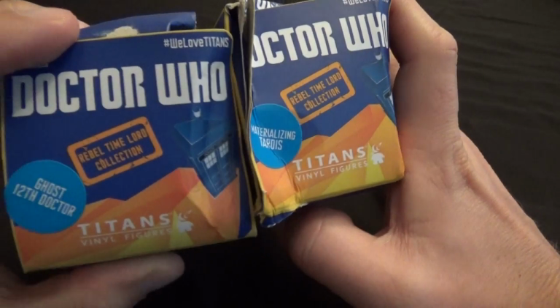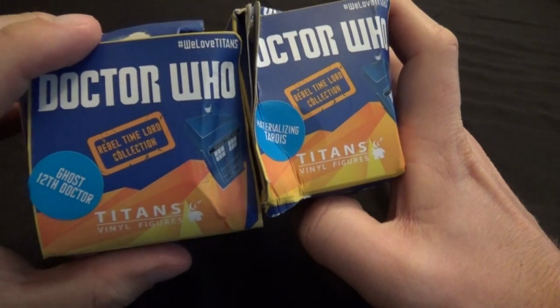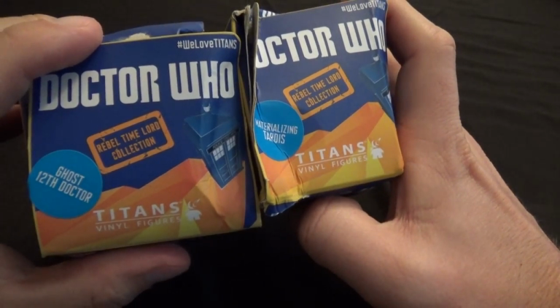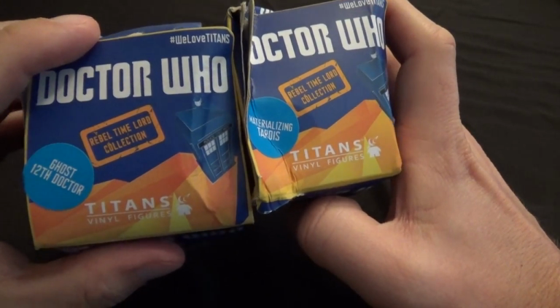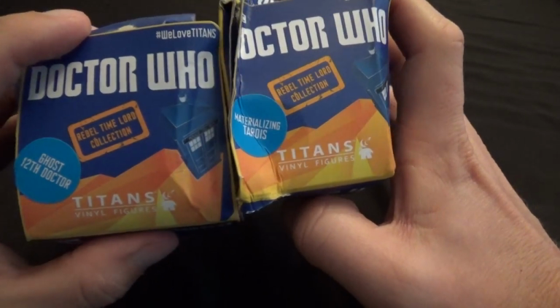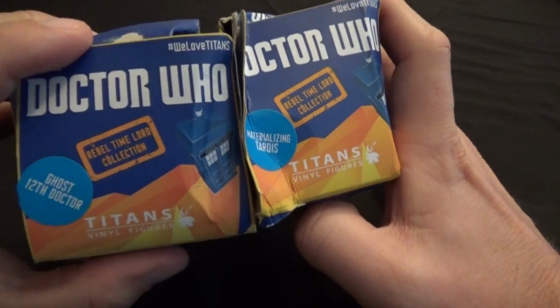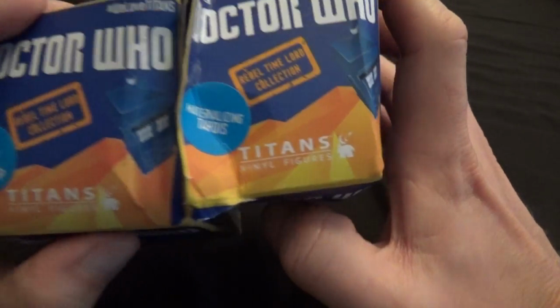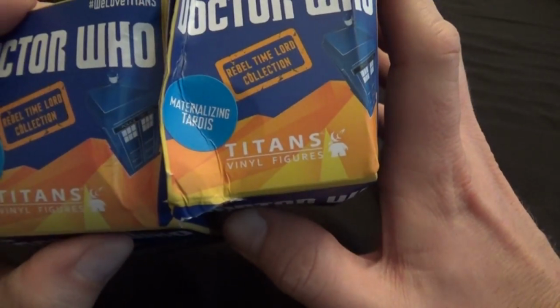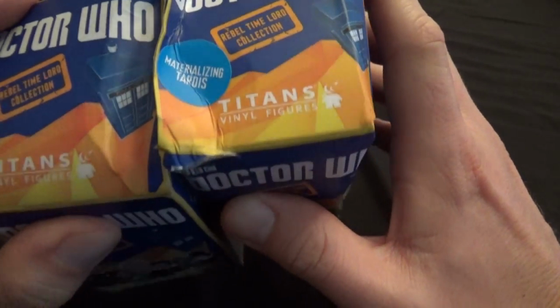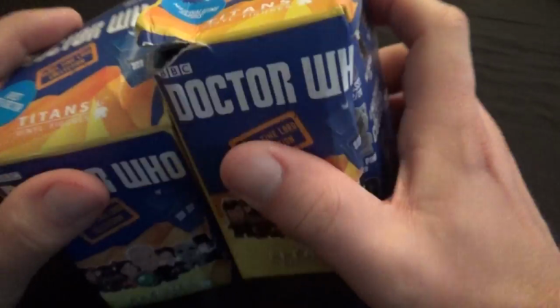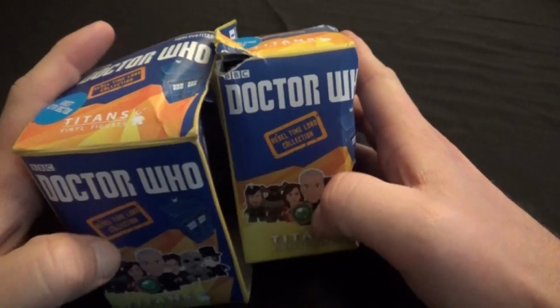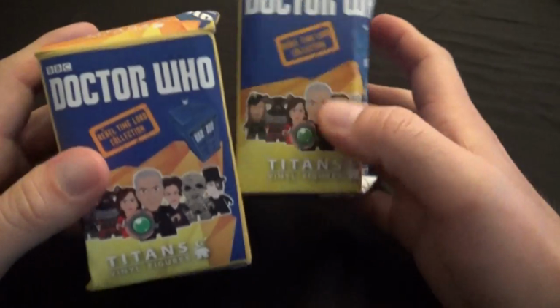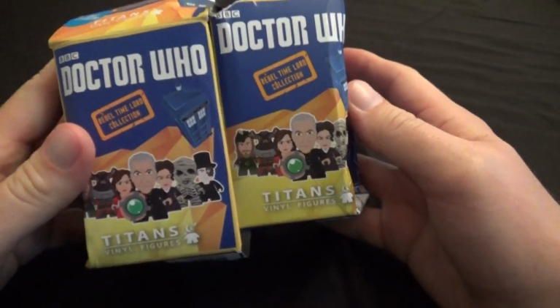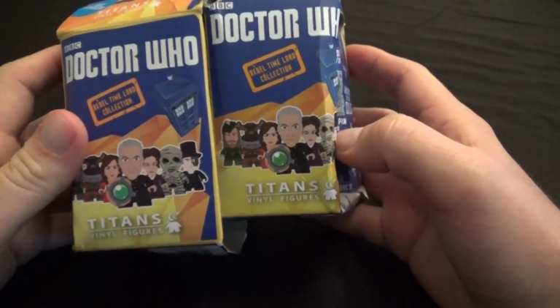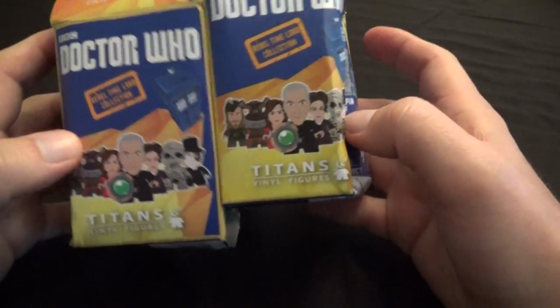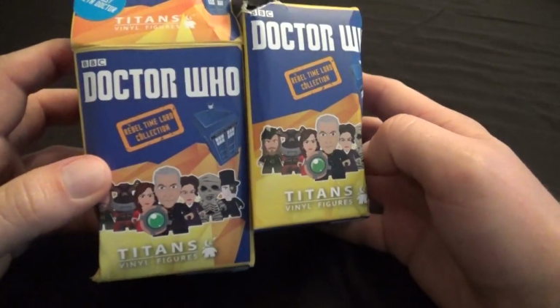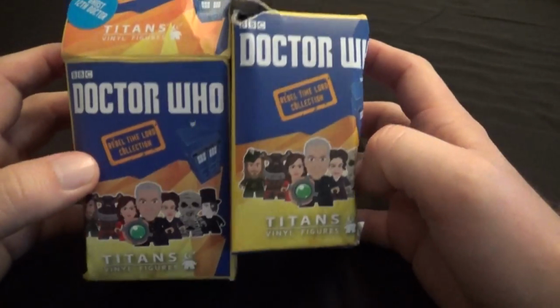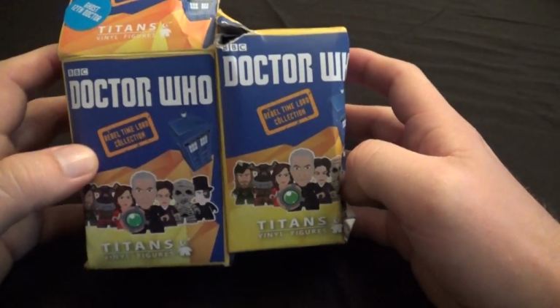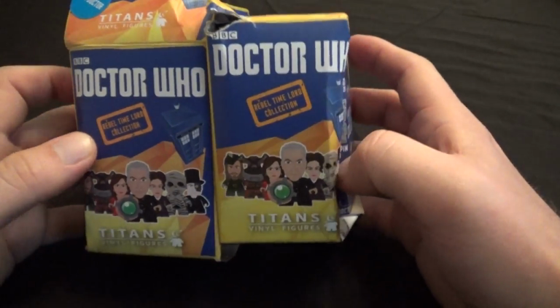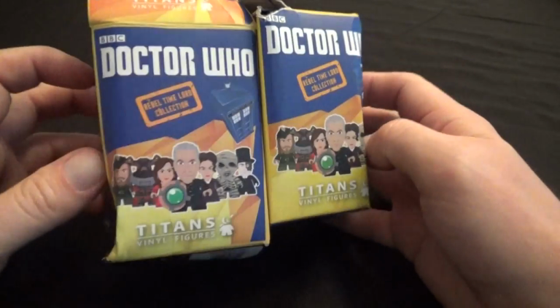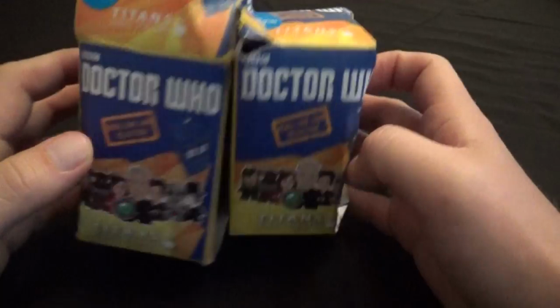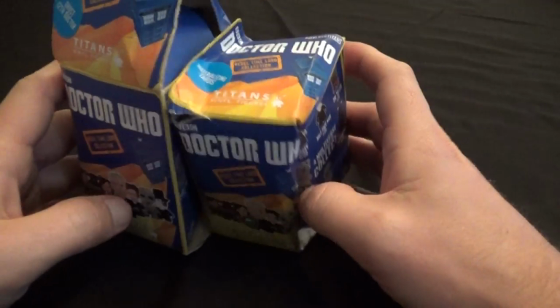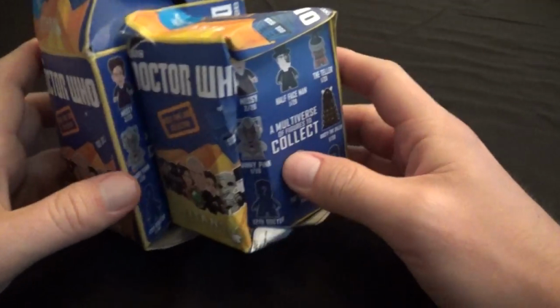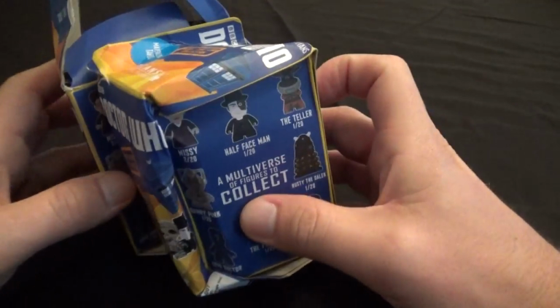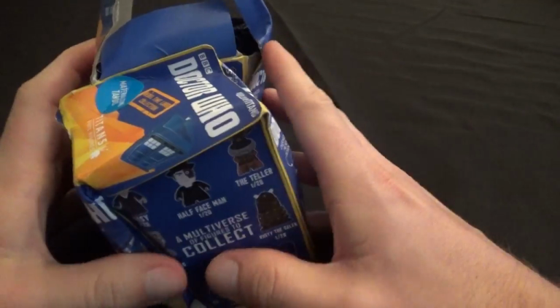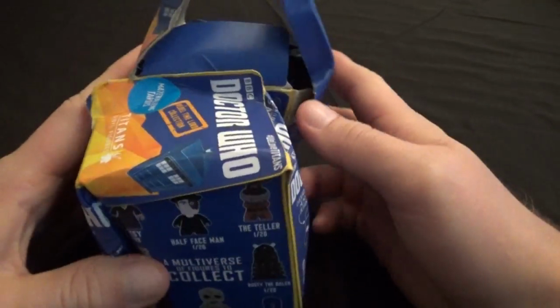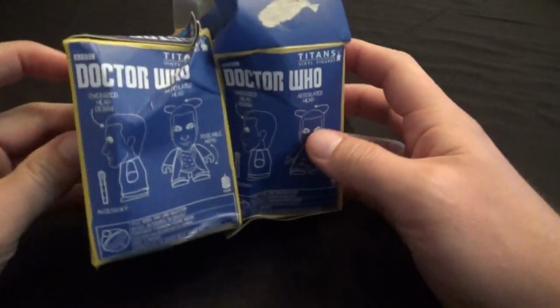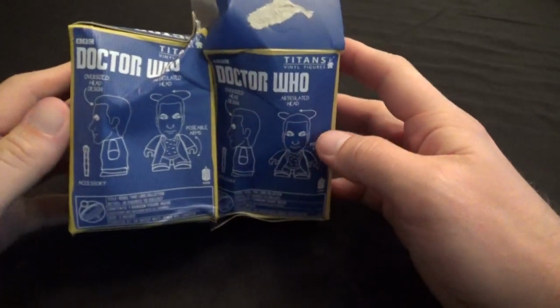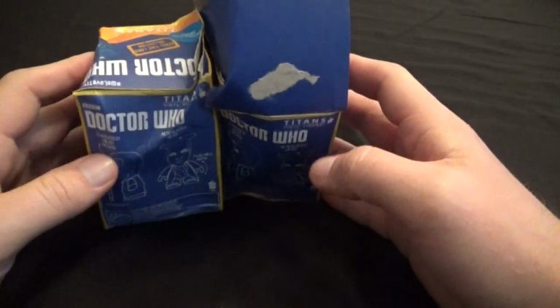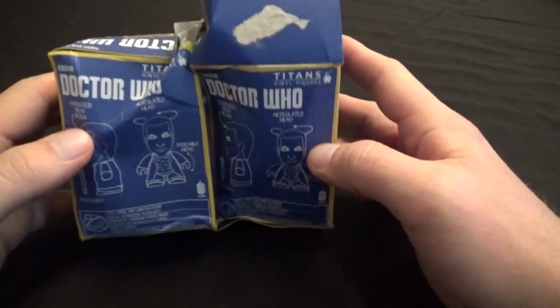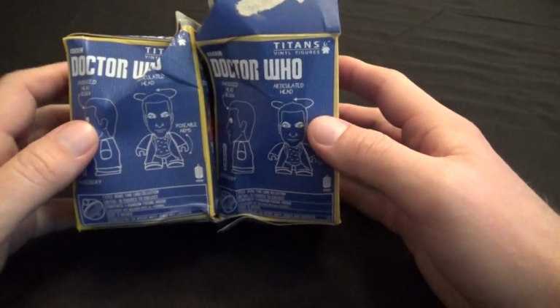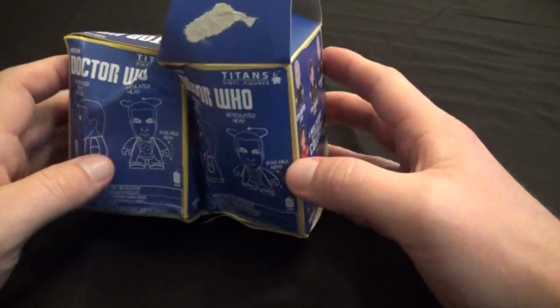We've got the 12th Doctor, the Ghost 12th Doctor, and we've got the materializing TARDIS with glitter and everything — mostly just glitter. As you can see, I got these on eBay, and the boxes came pretty smashed, unfortunately.